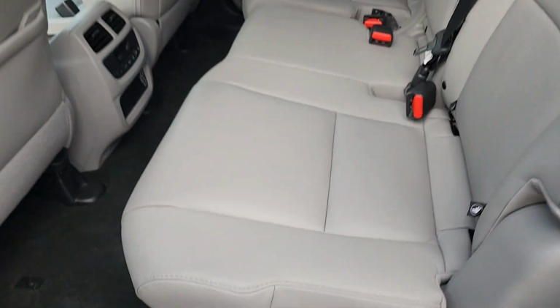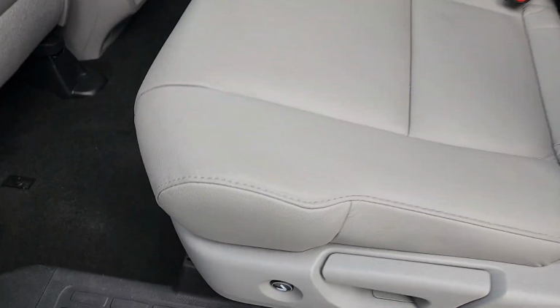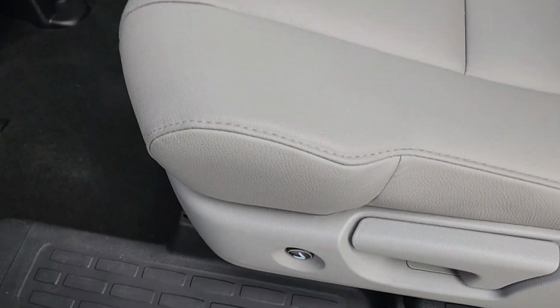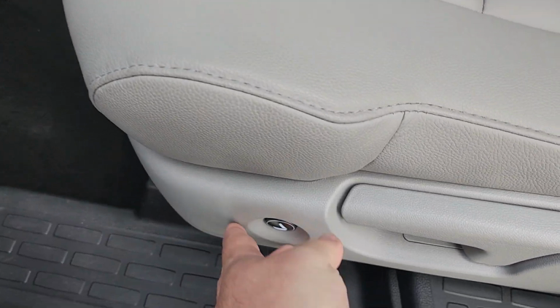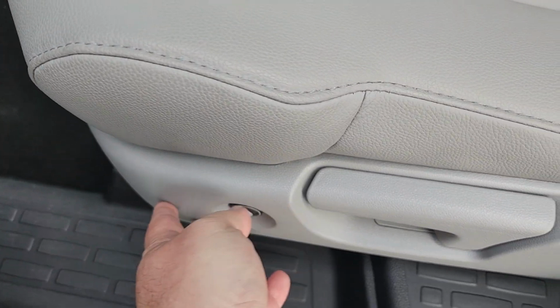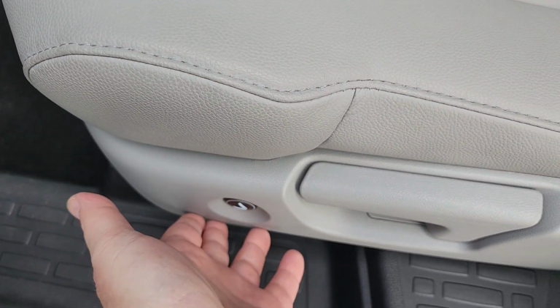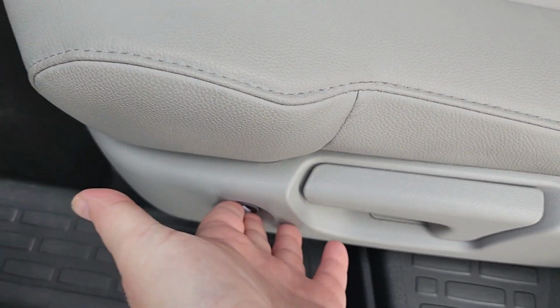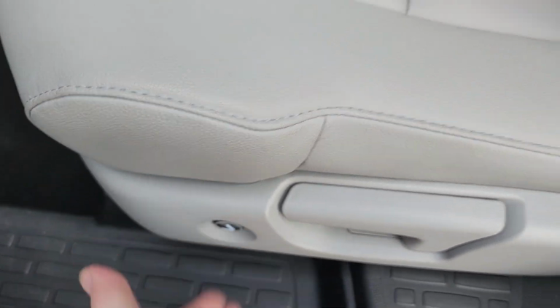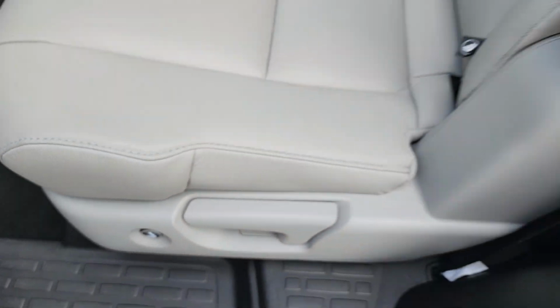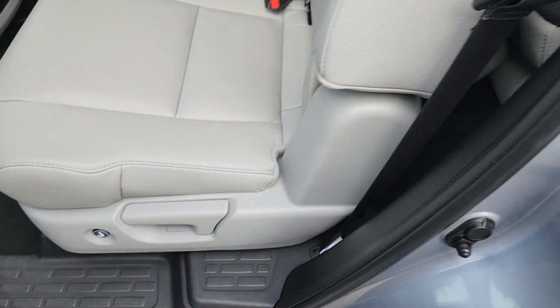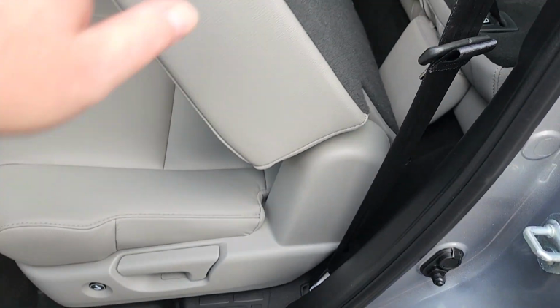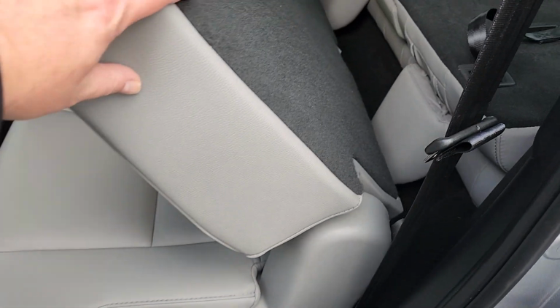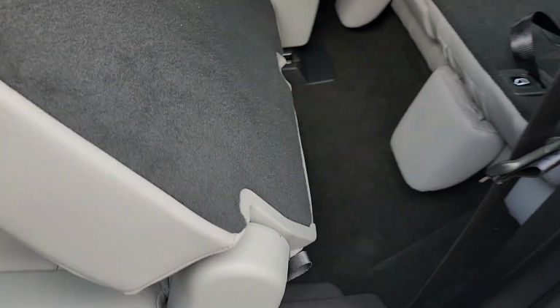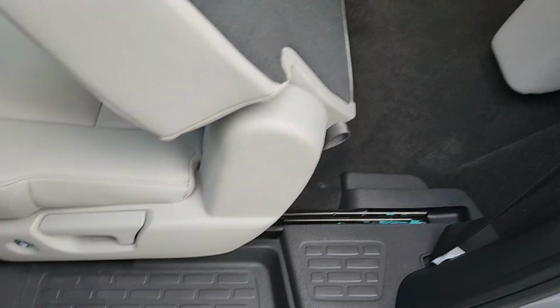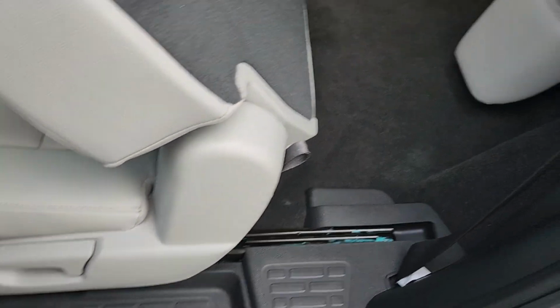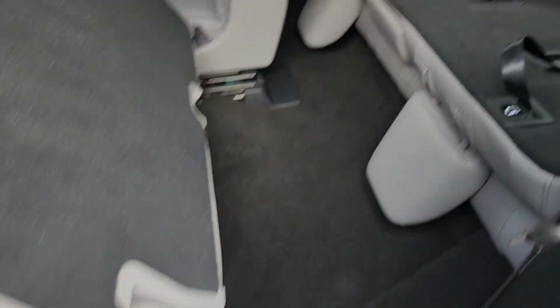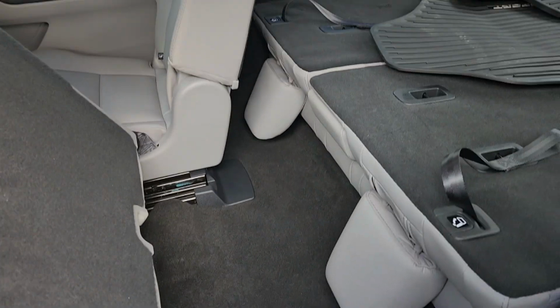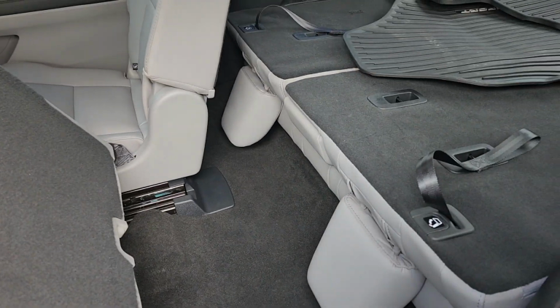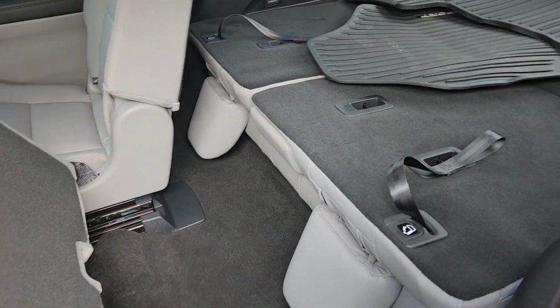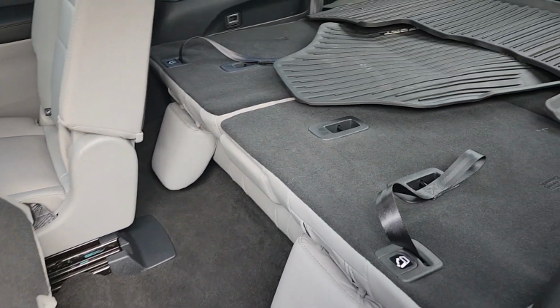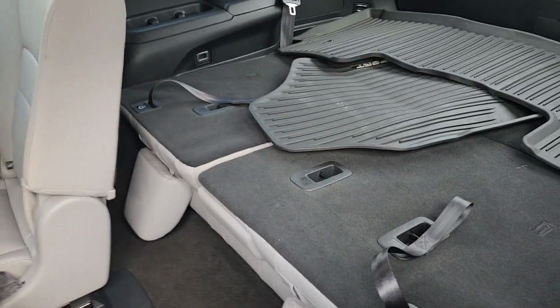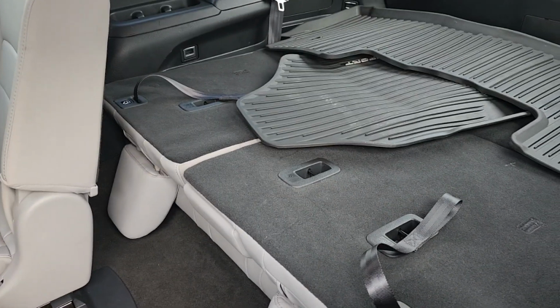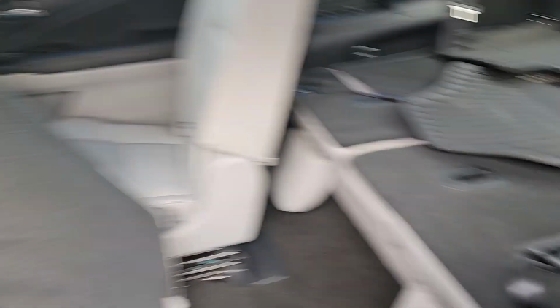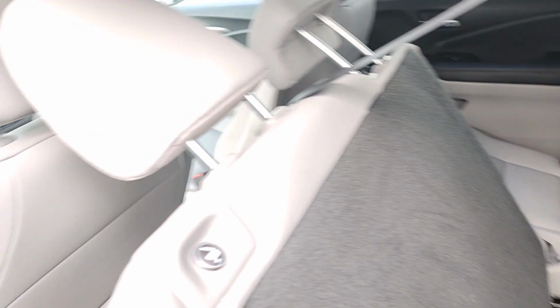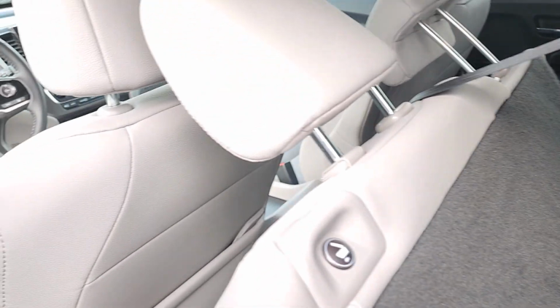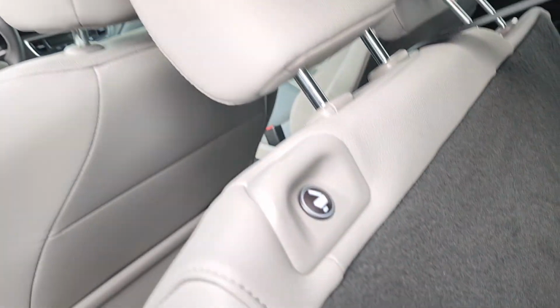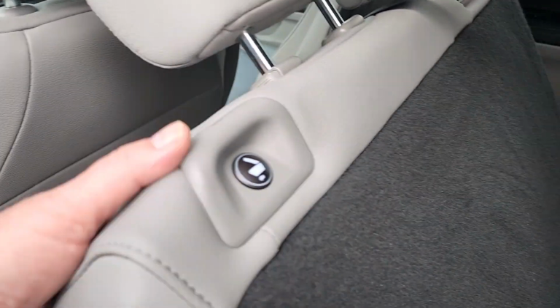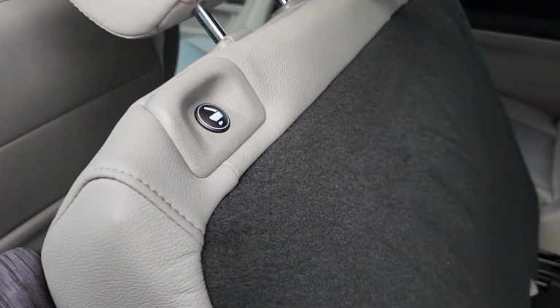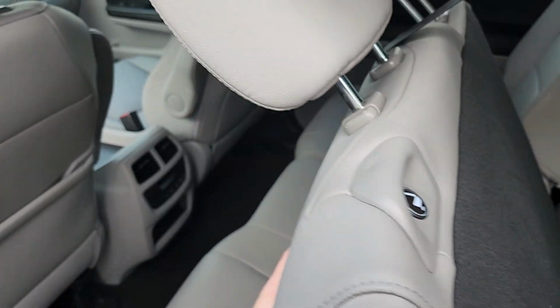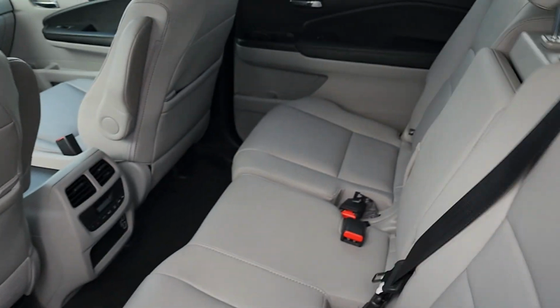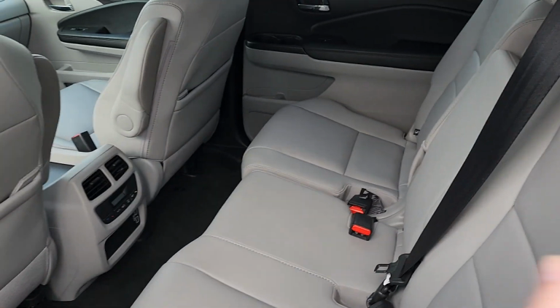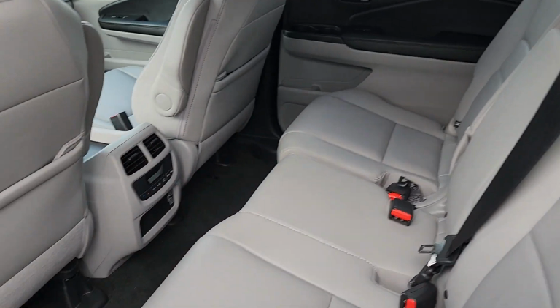You have a button here — press that and it will lift the seat up, giving your third row passengers access to the third row. If they're already in the third row, the same button exists on the back of the chair so they can get out of the vehicle.